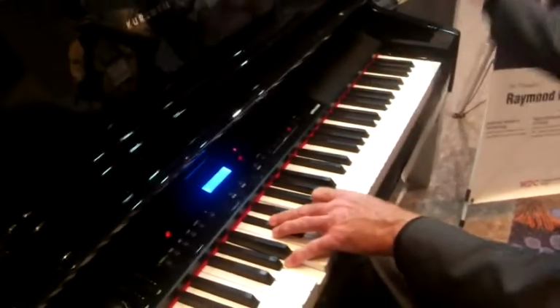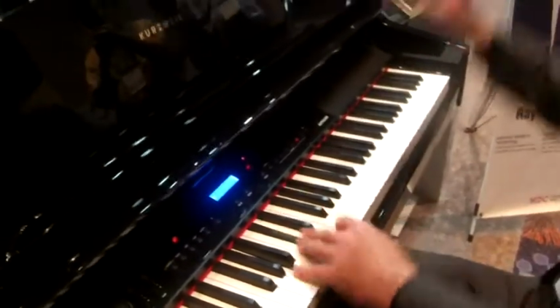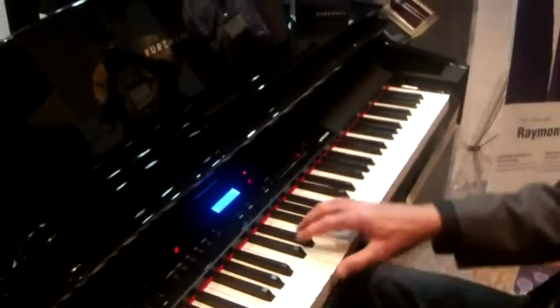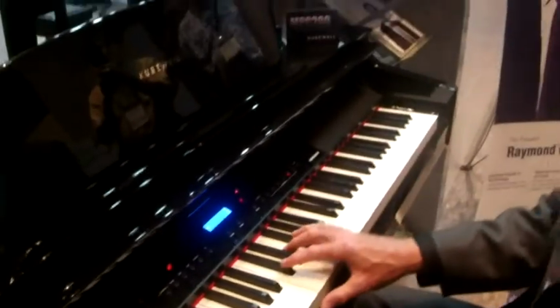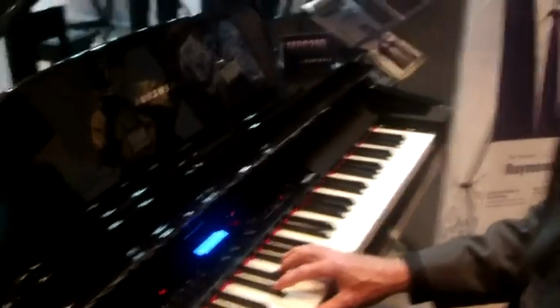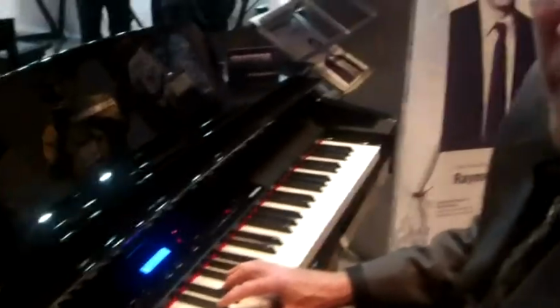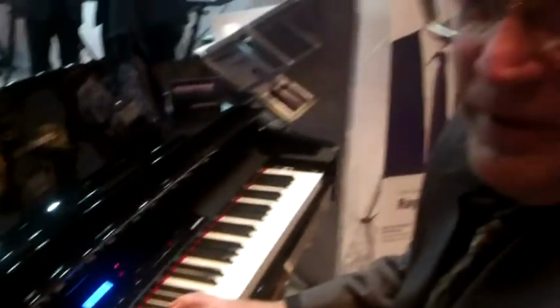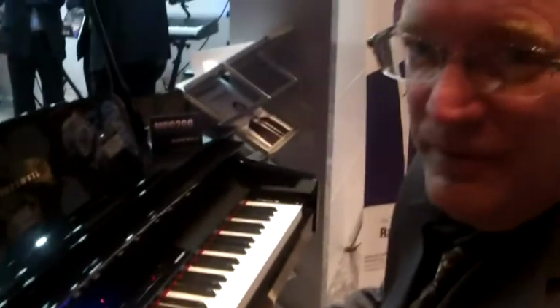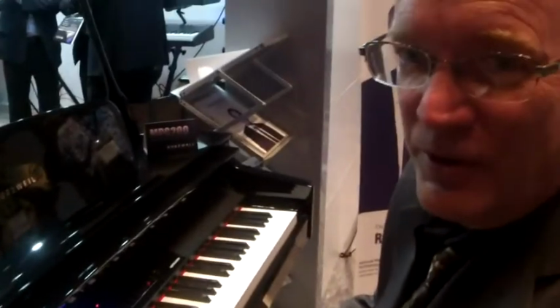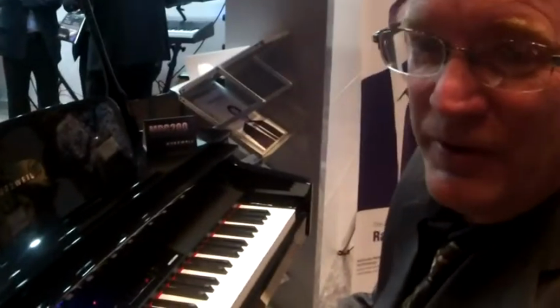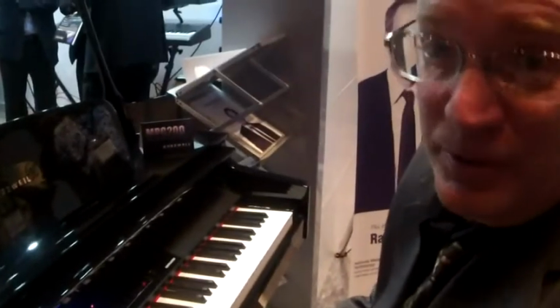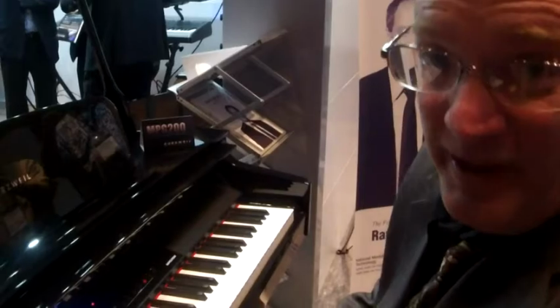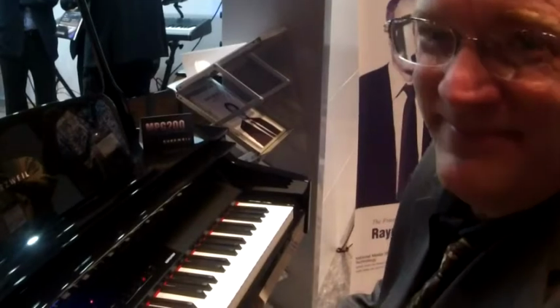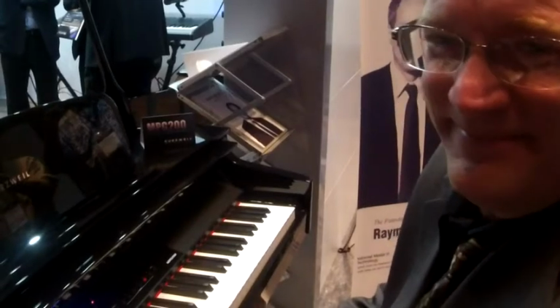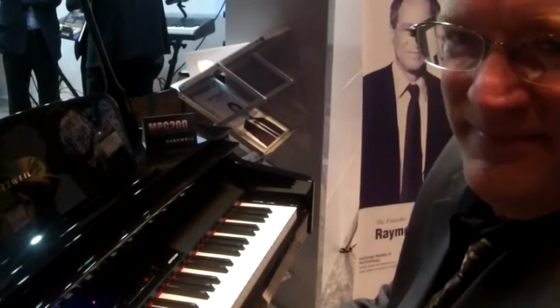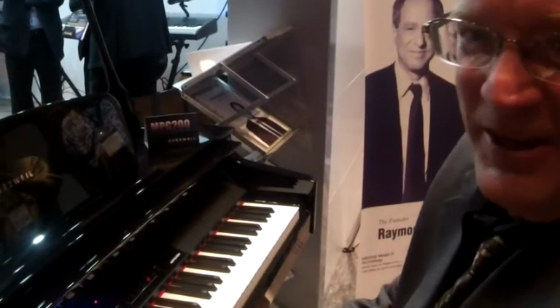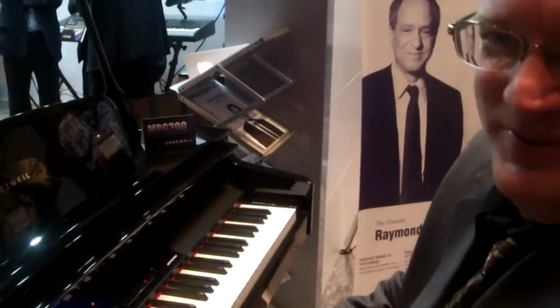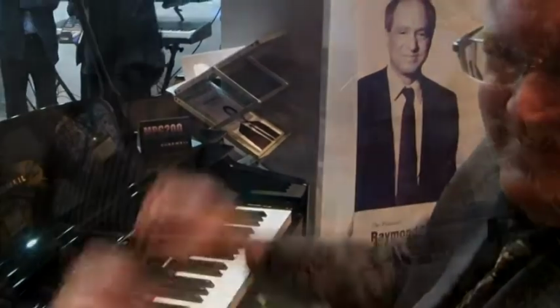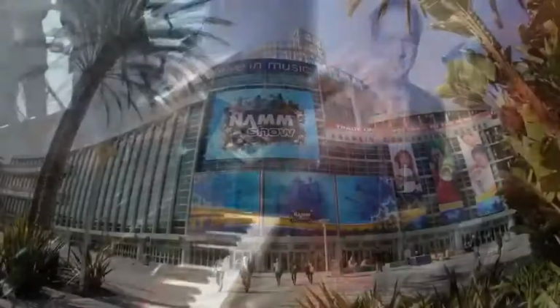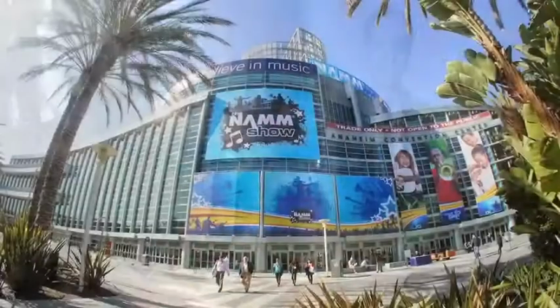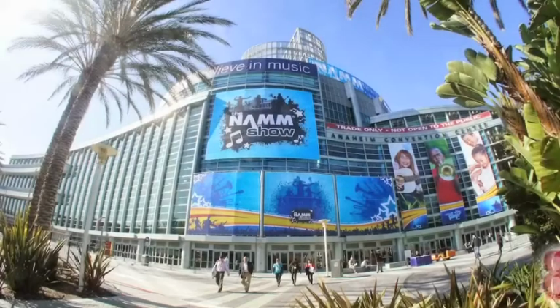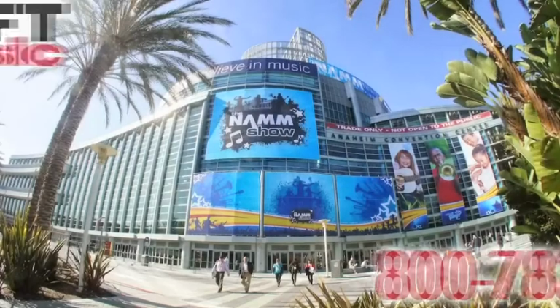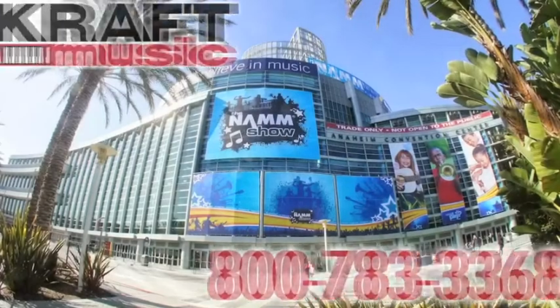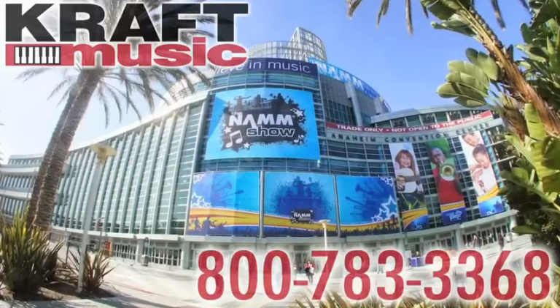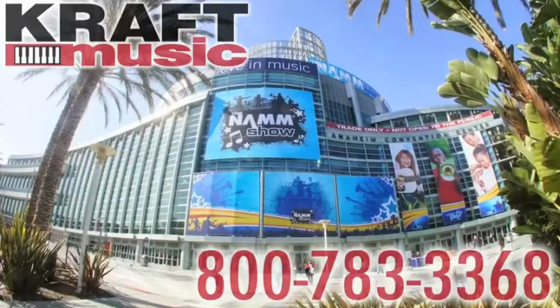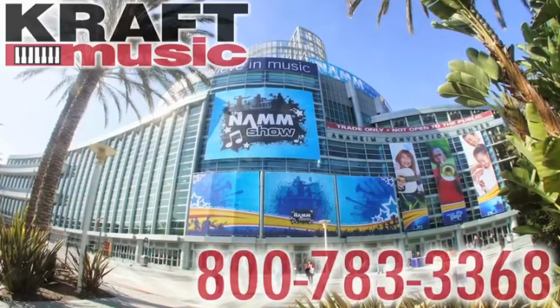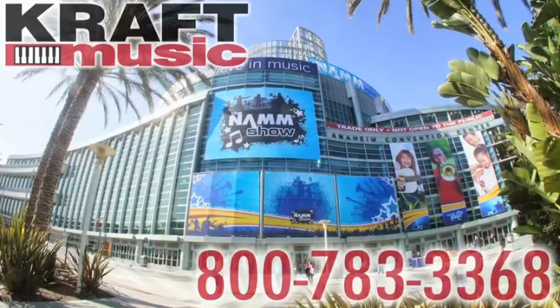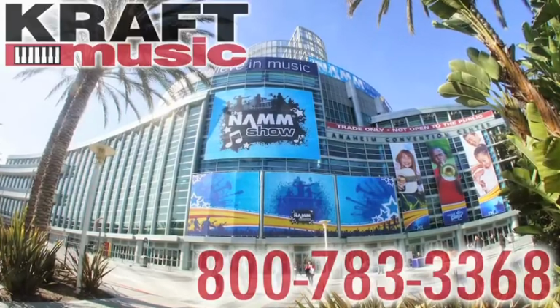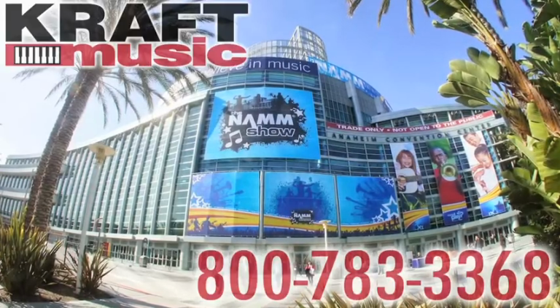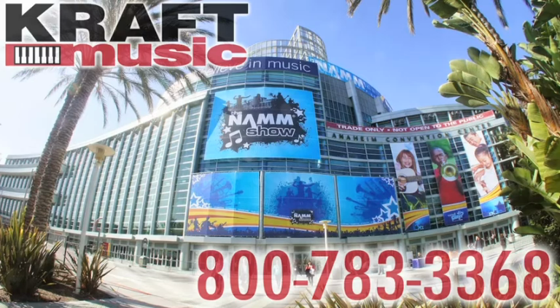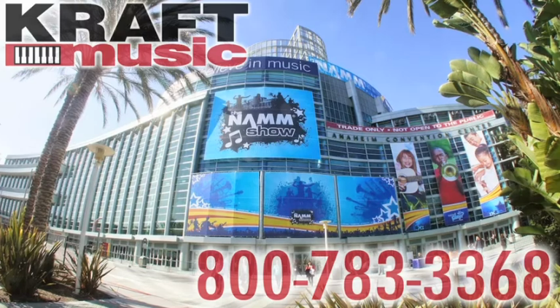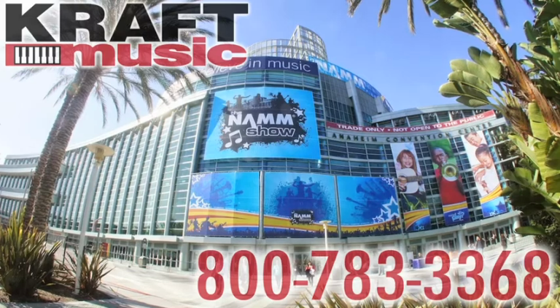That's the MPG-200 Kurzweil Digital Grand. Thank you.